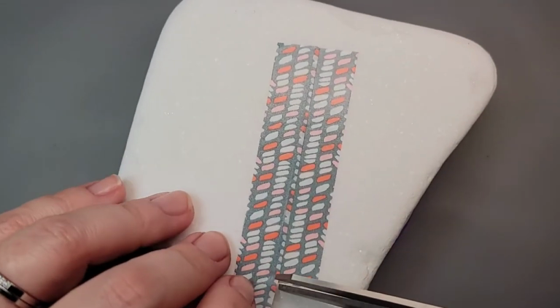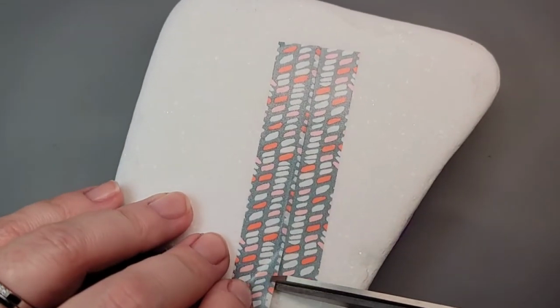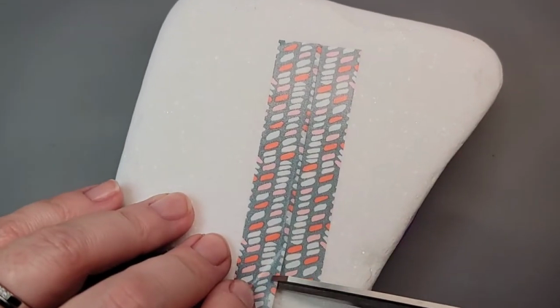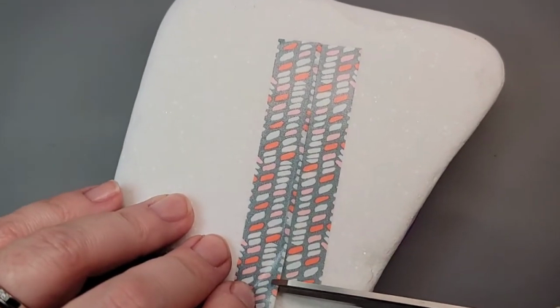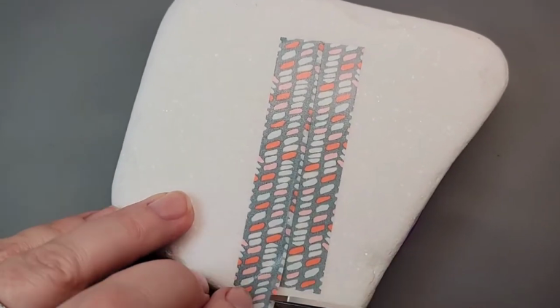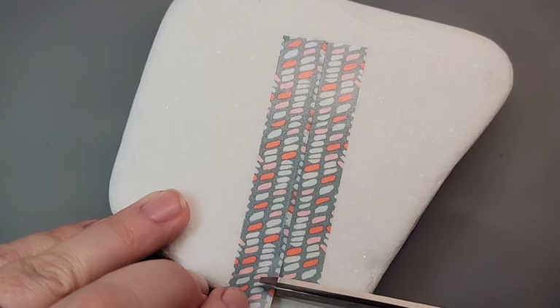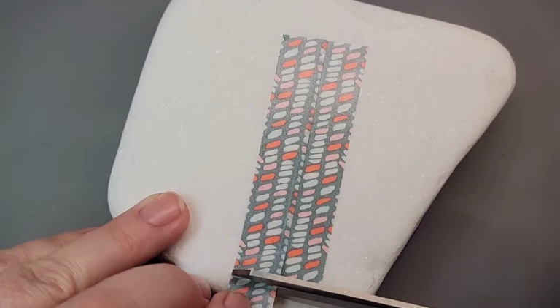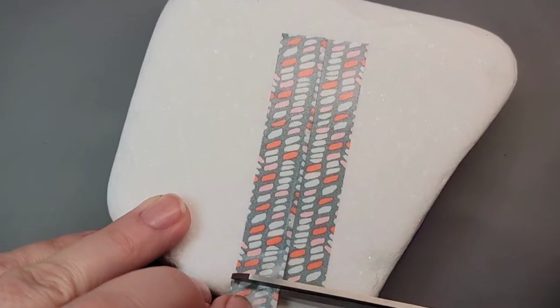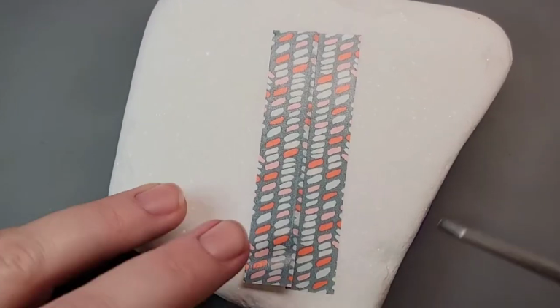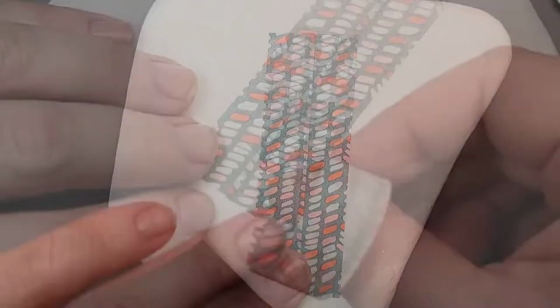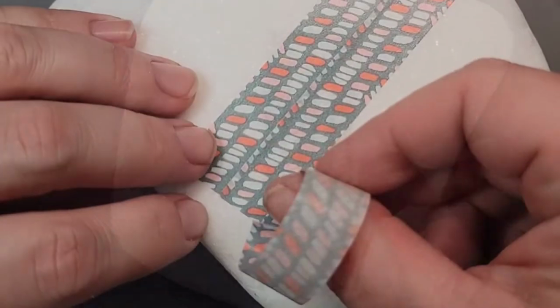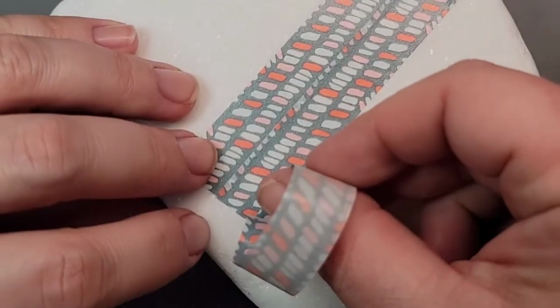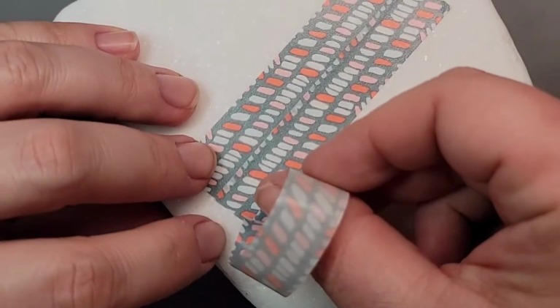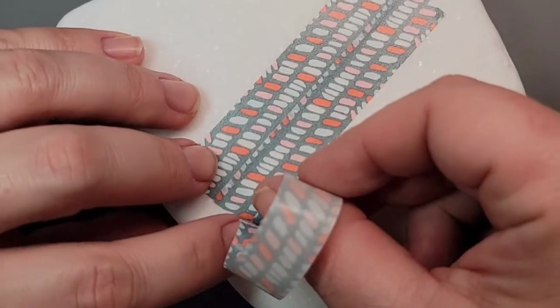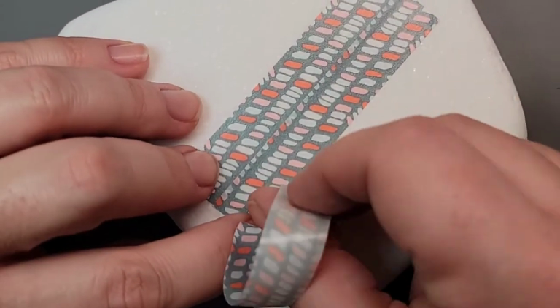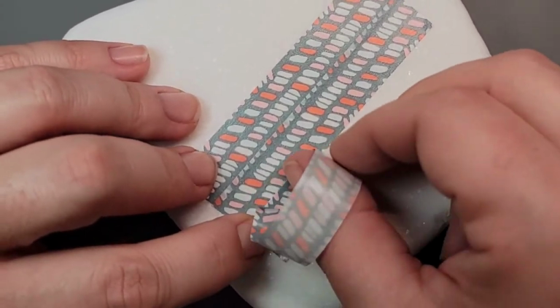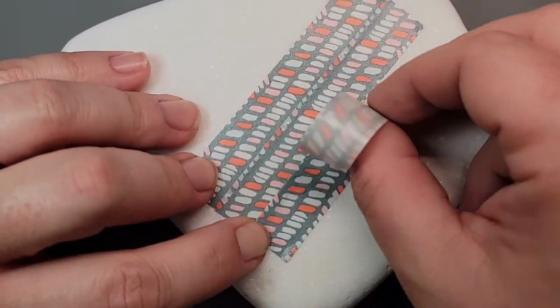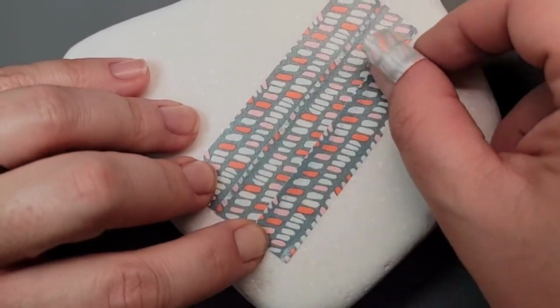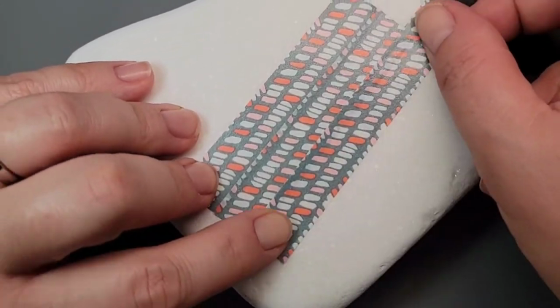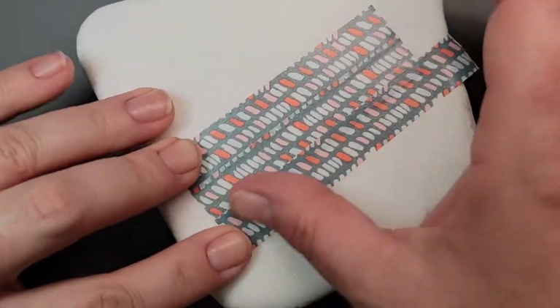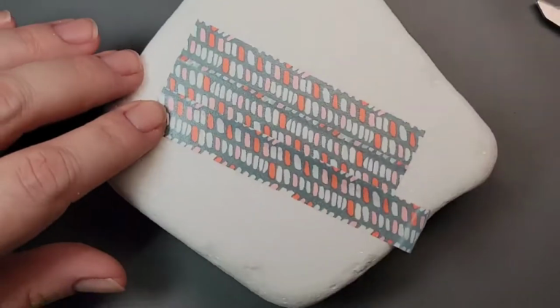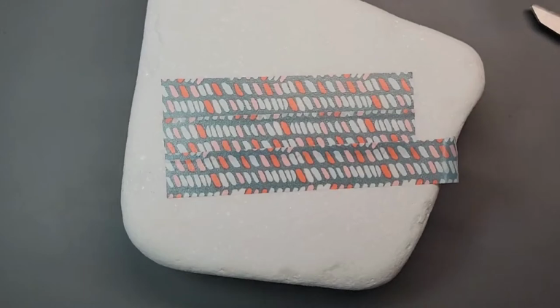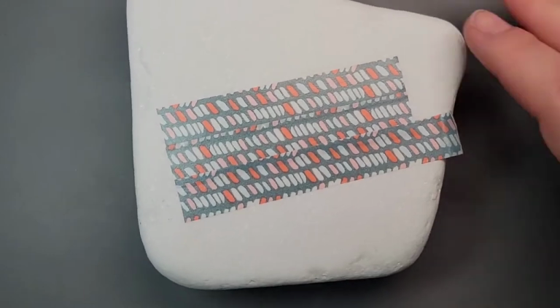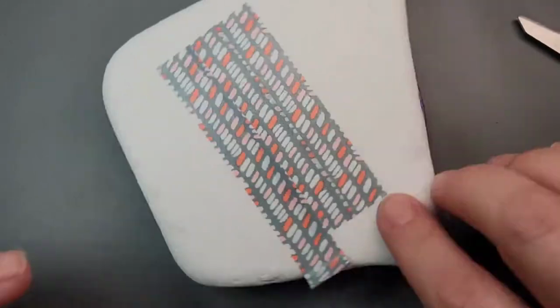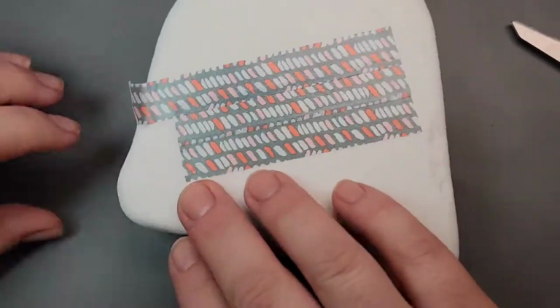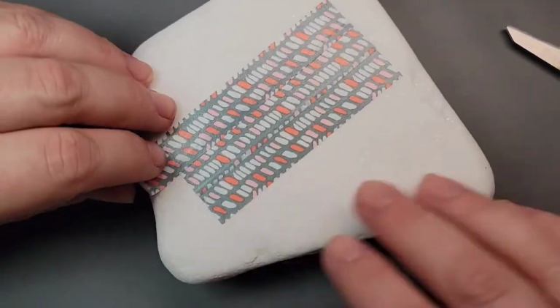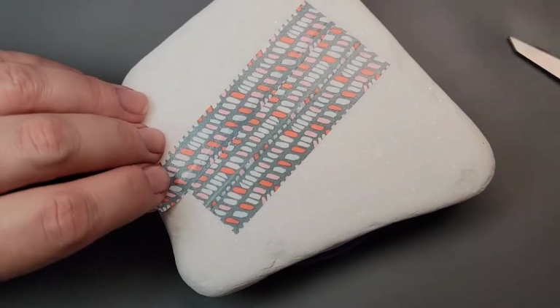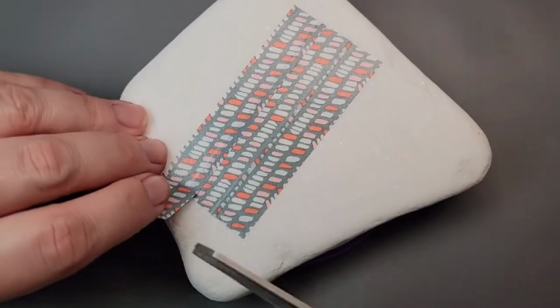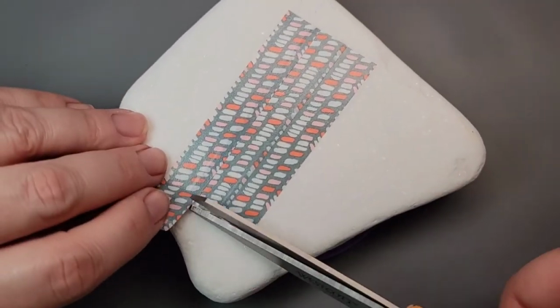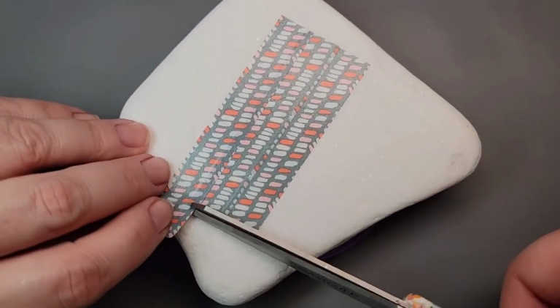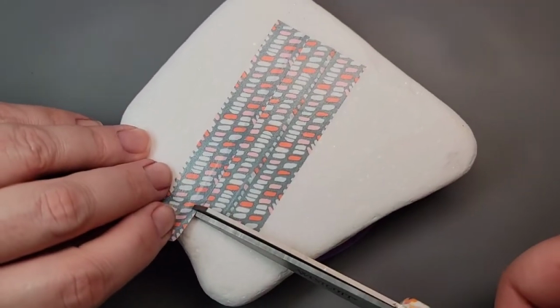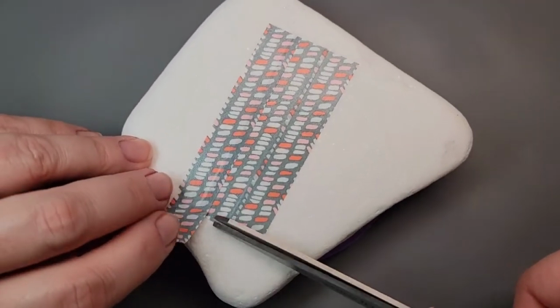Washi tape is often used in journals and scrapbooking, but it holds well enough and it peels off easy enough. It's not super super sticky on the back, just enough for what you need.